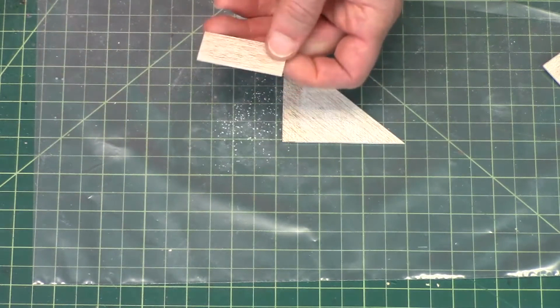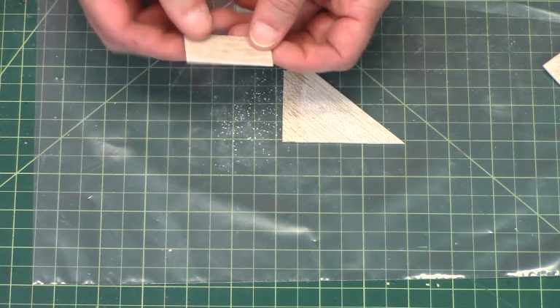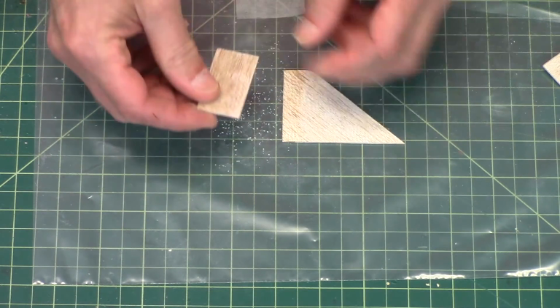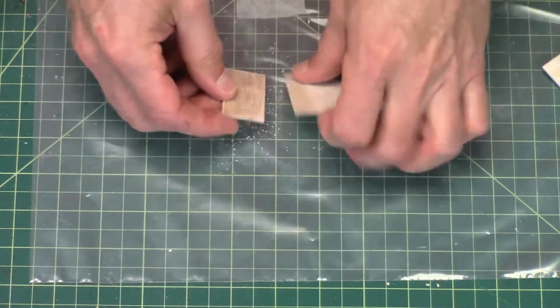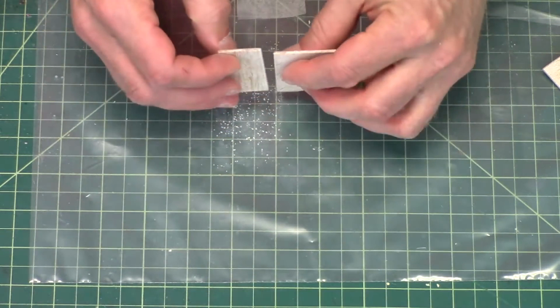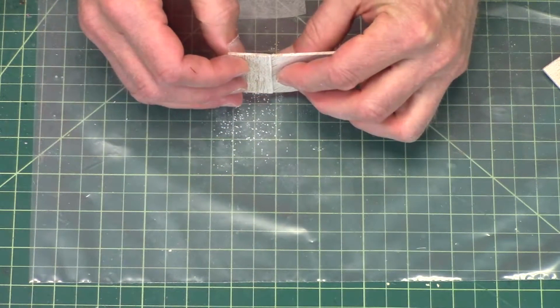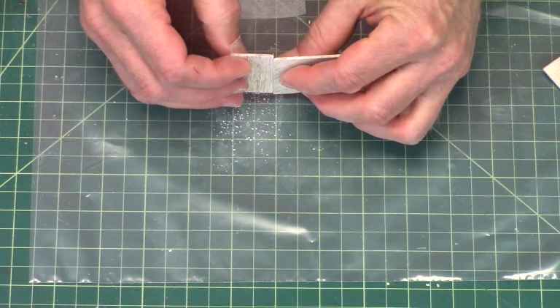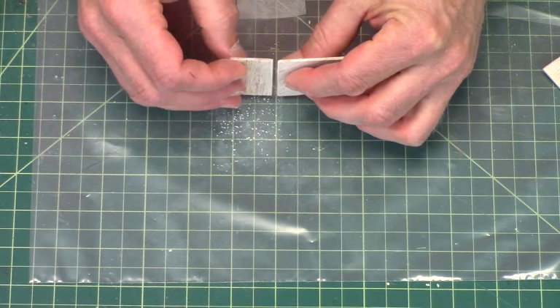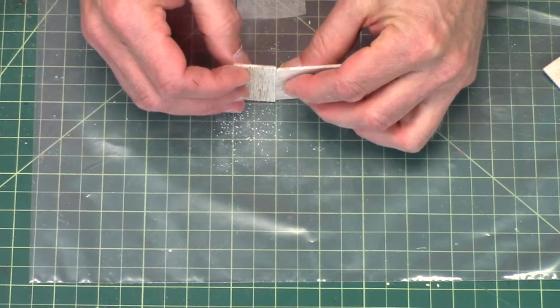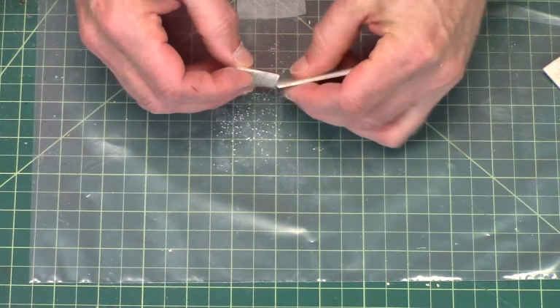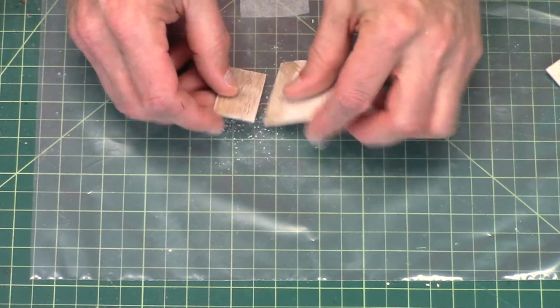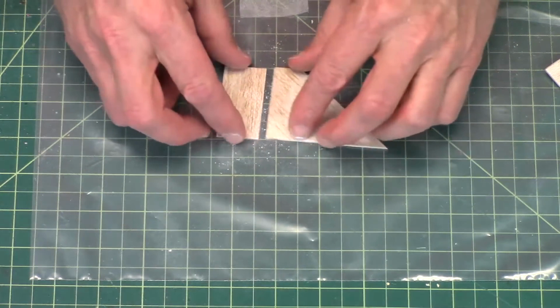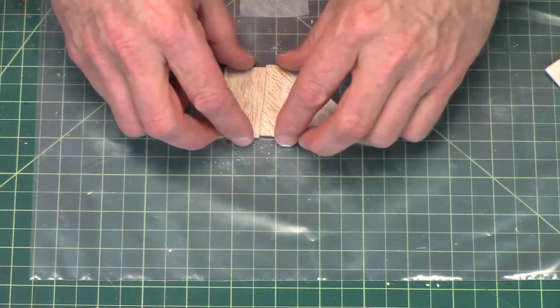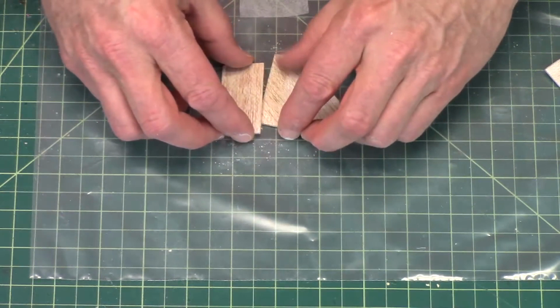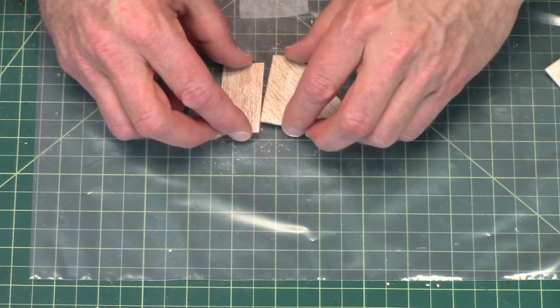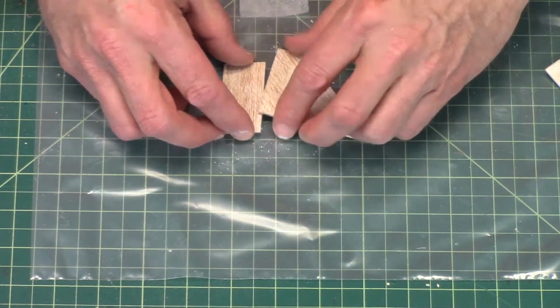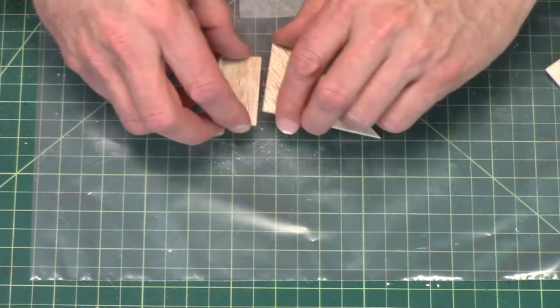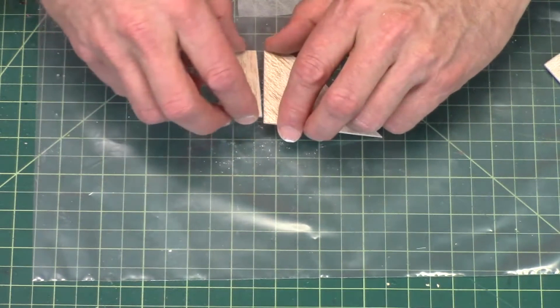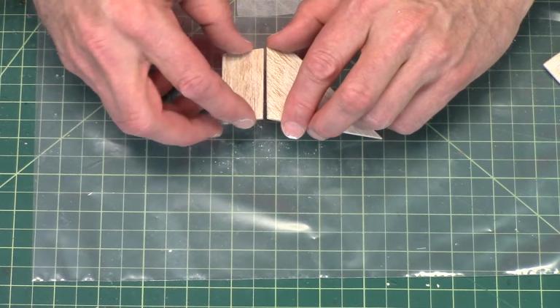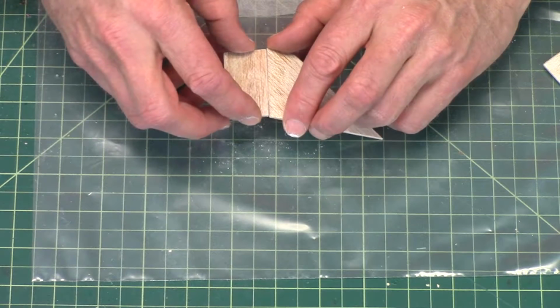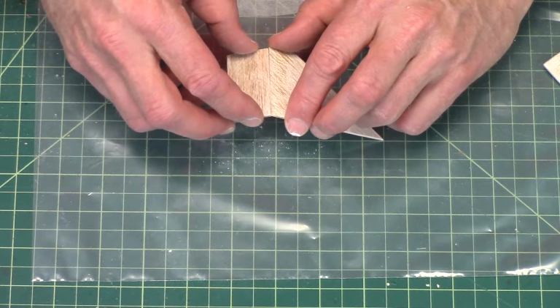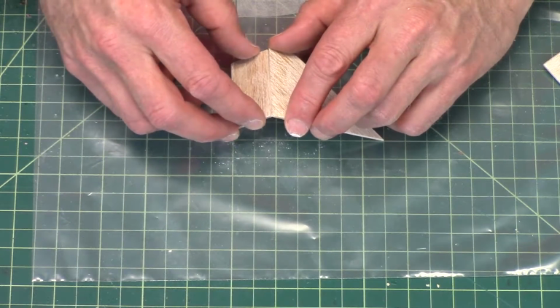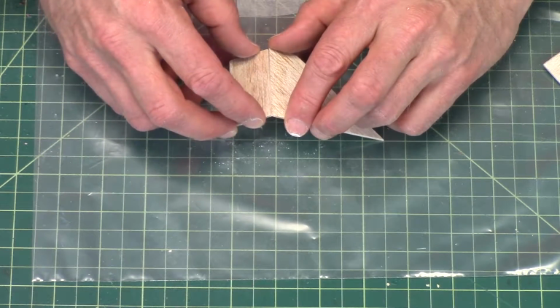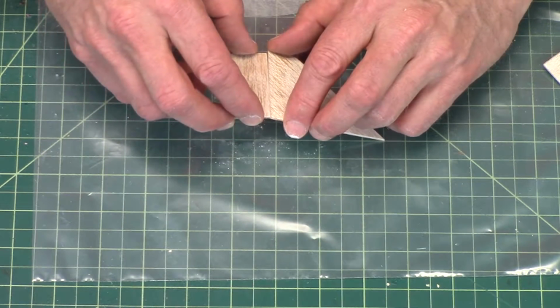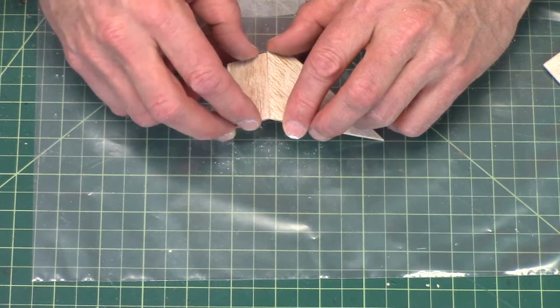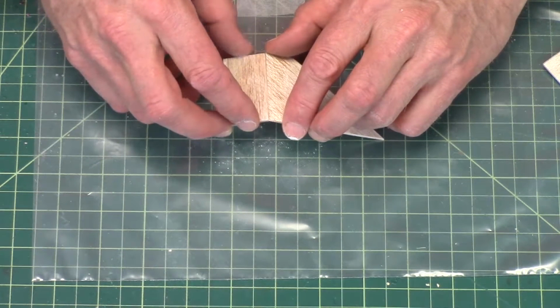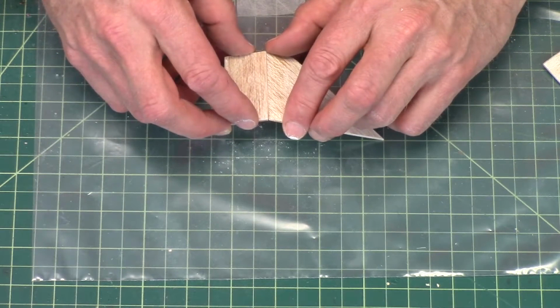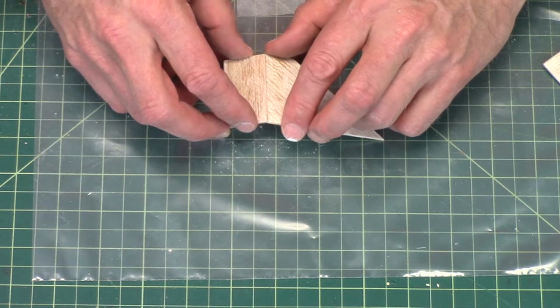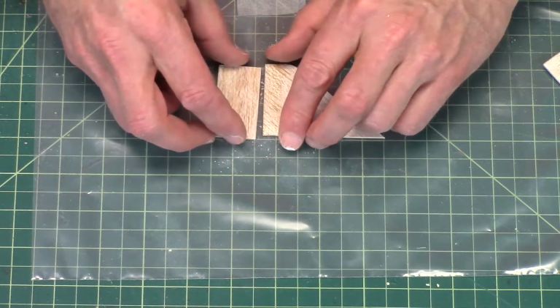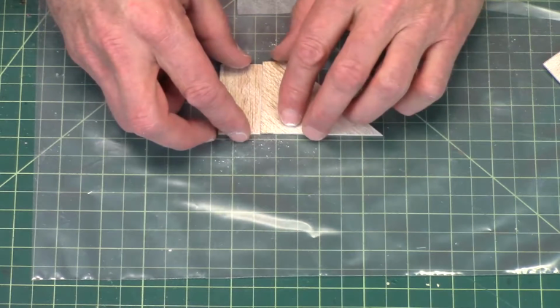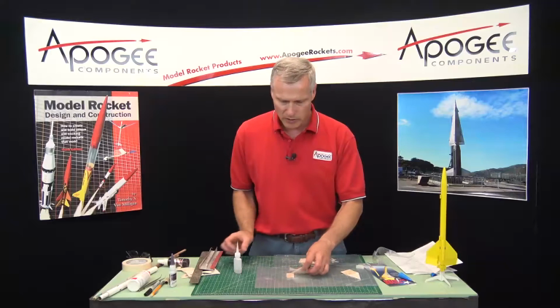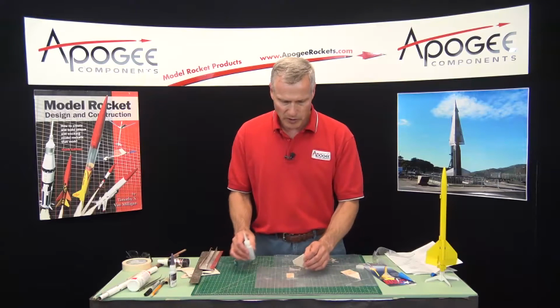So now, when we put them together, we'll have a V. You probably can't see this on the camera, but it's a V. That when the tab tilts down, that's when they come together.